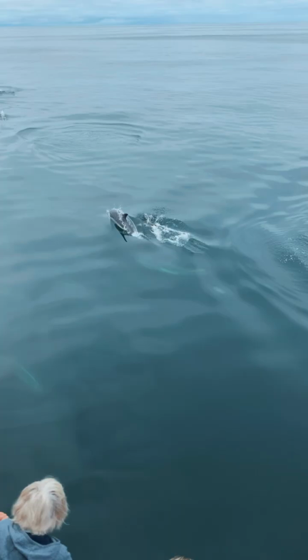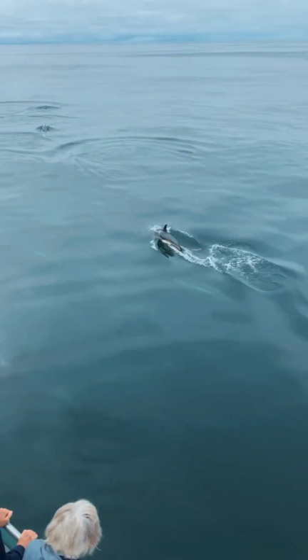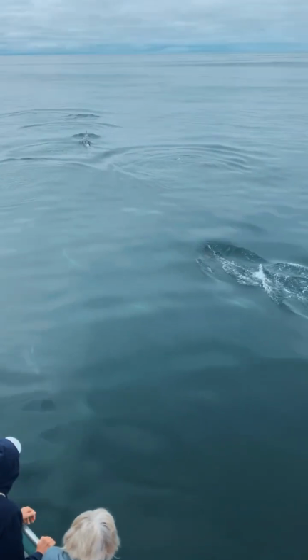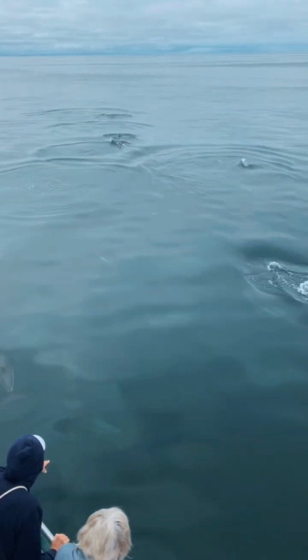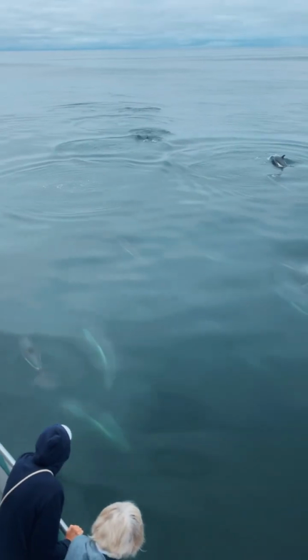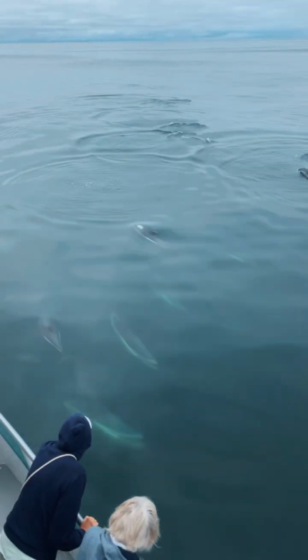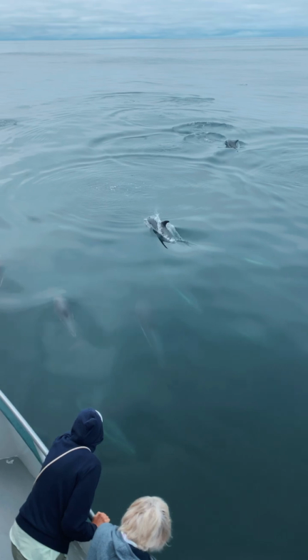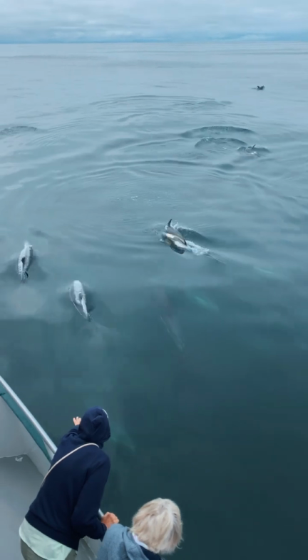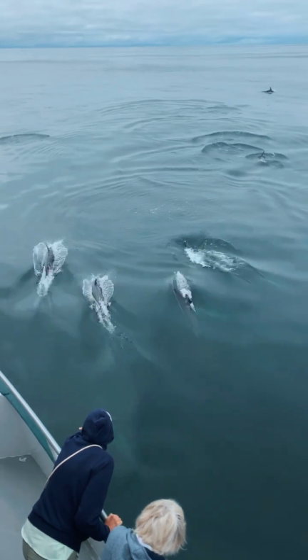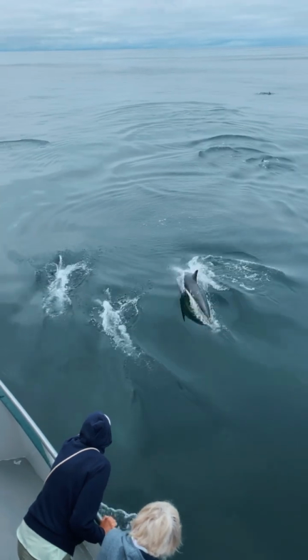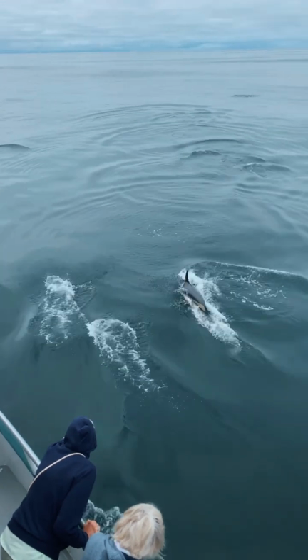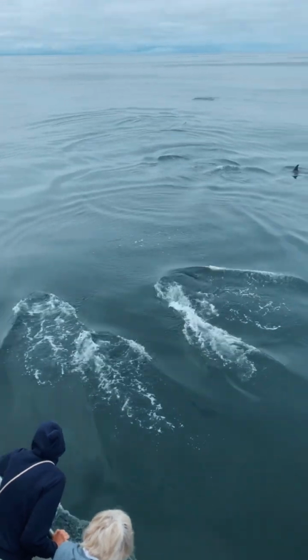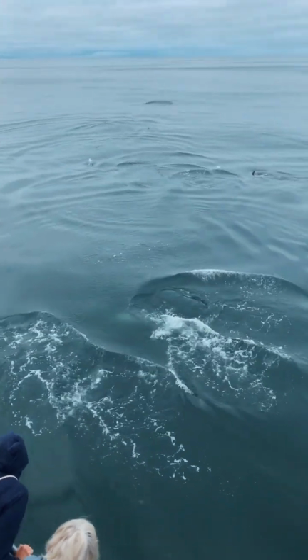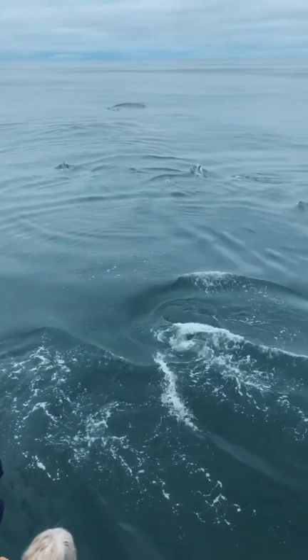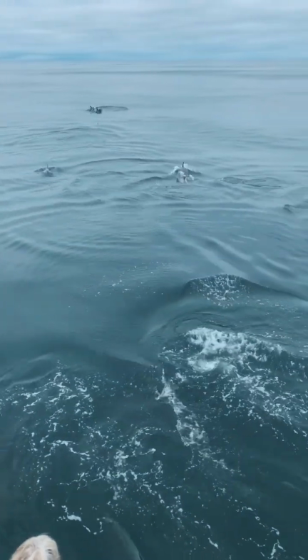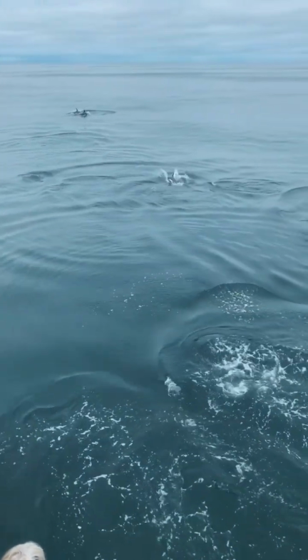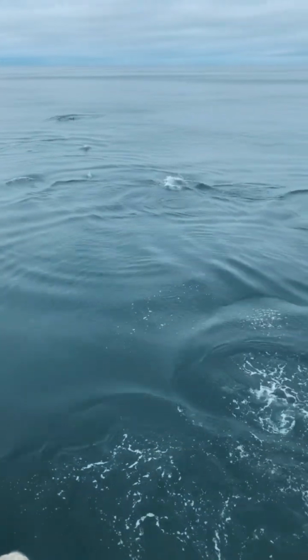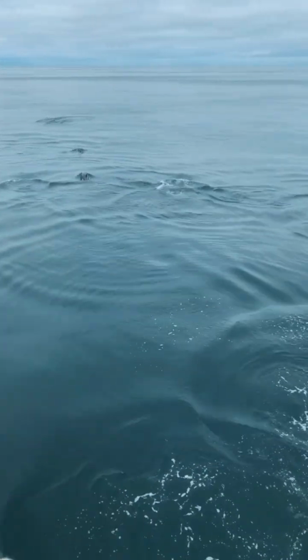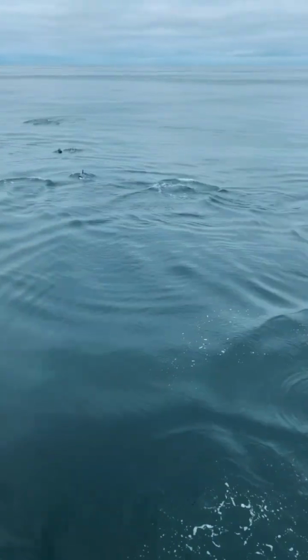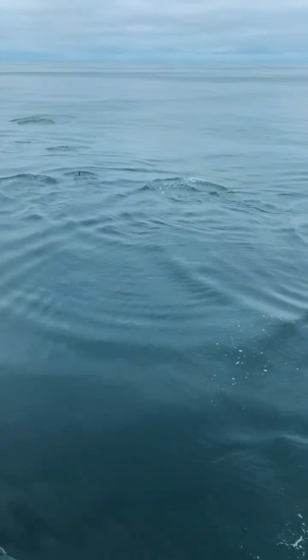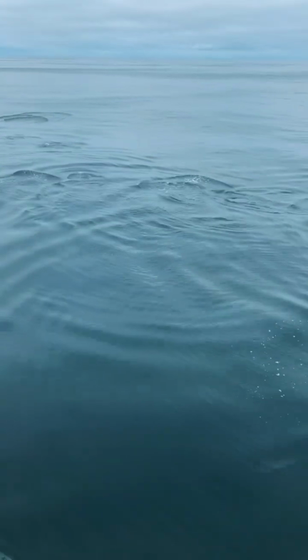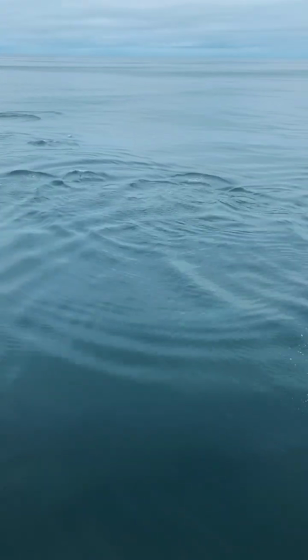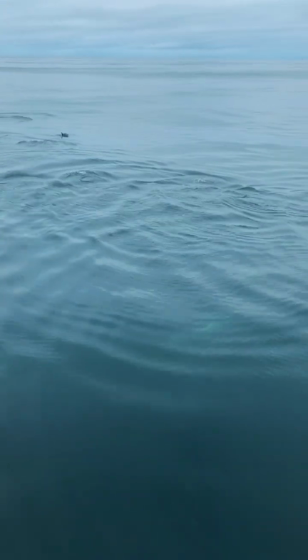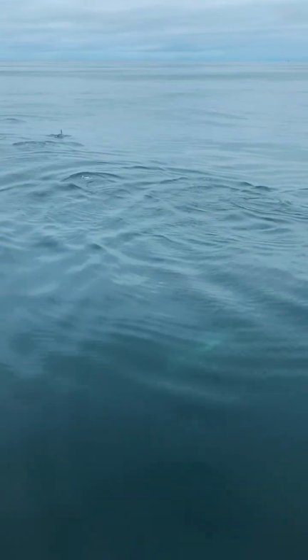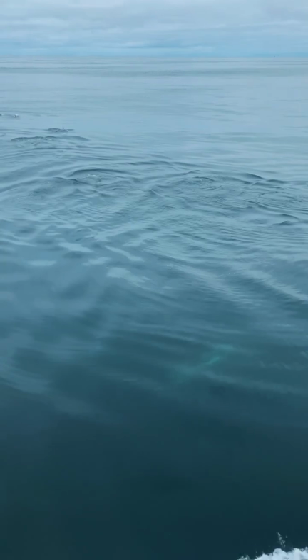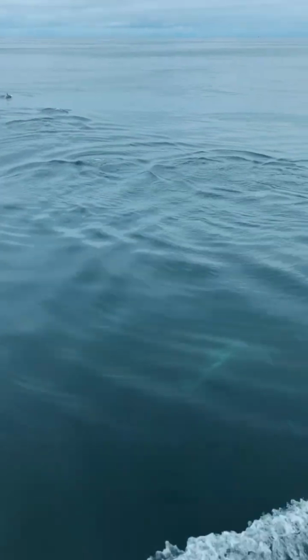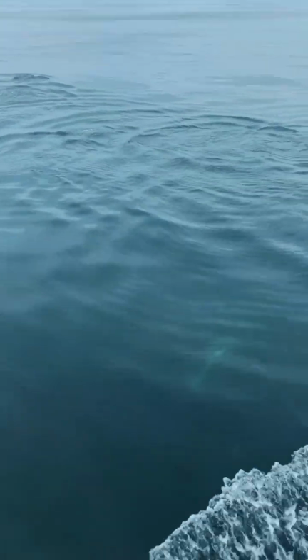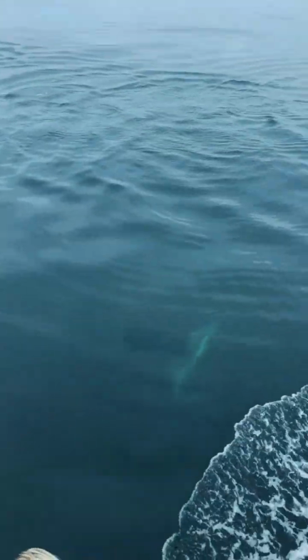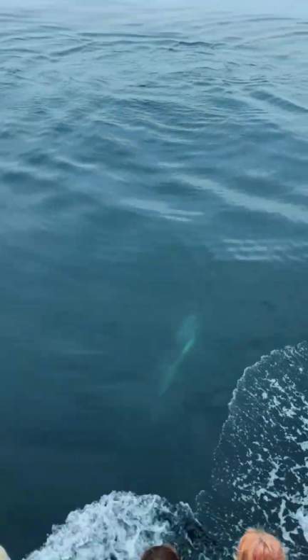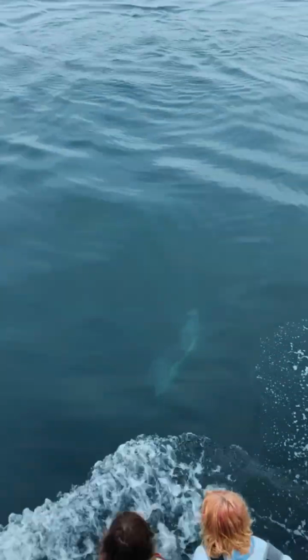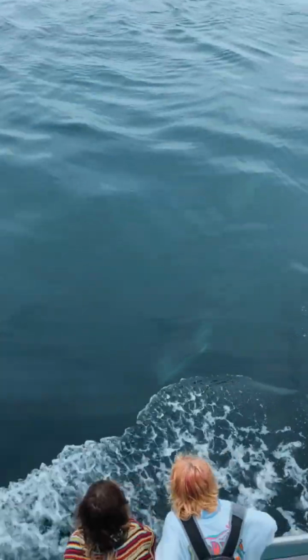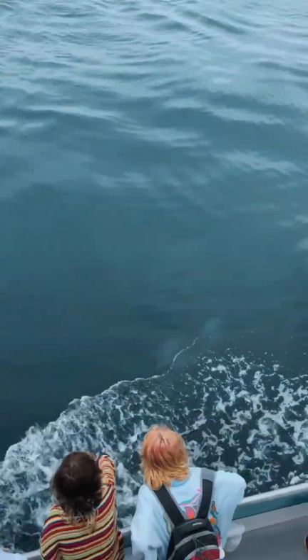Now in this next clip, I'm going to play audio from a mixed pod of Atlantic white-sided dolphins and the short-beak common dolphins that we recorded on the boat with our hydrophone this past August.